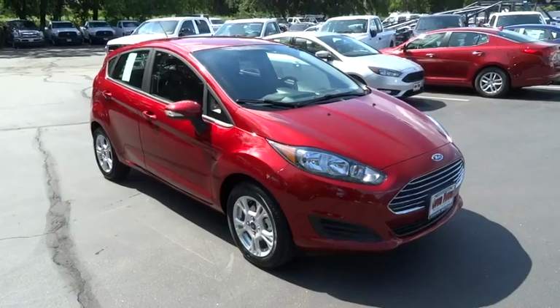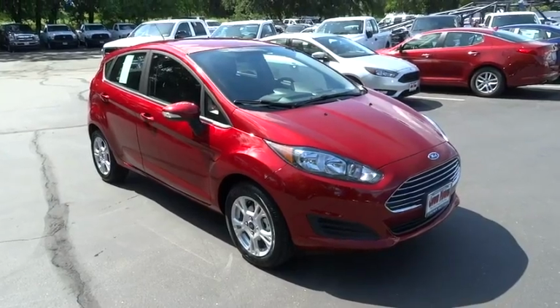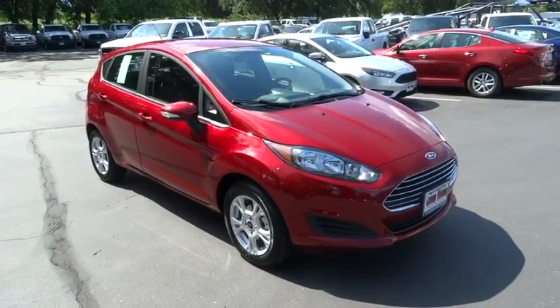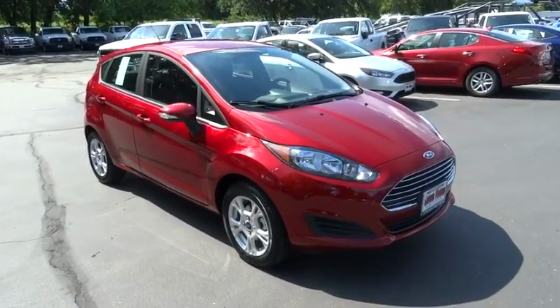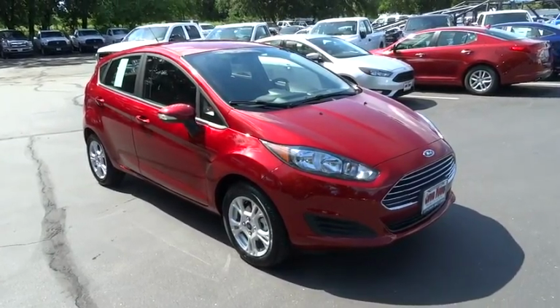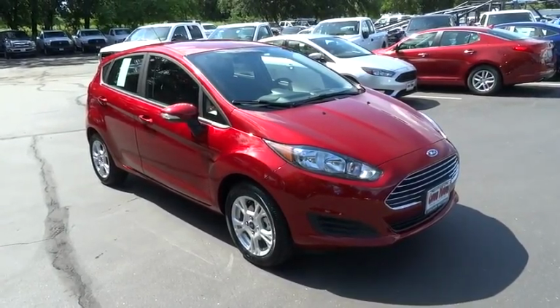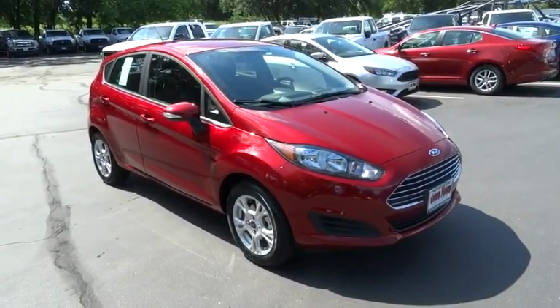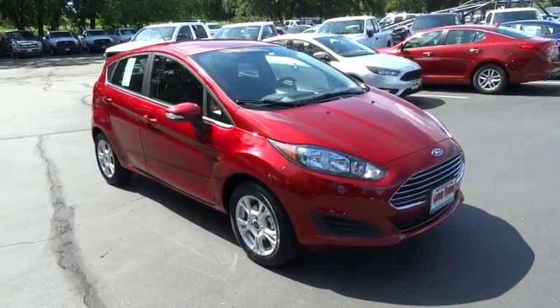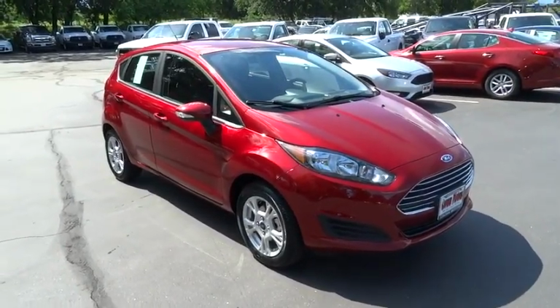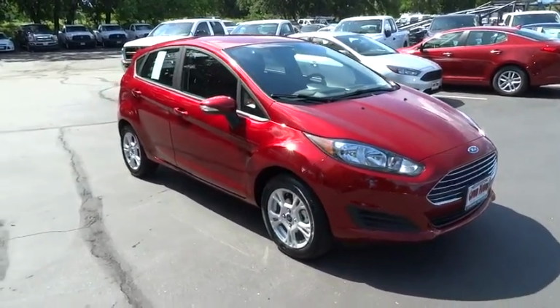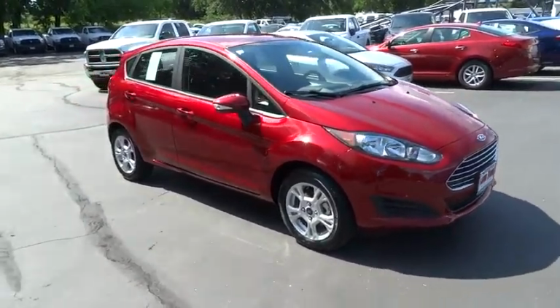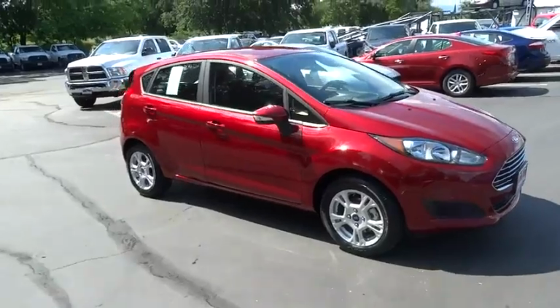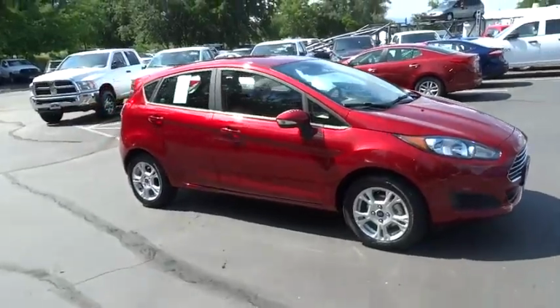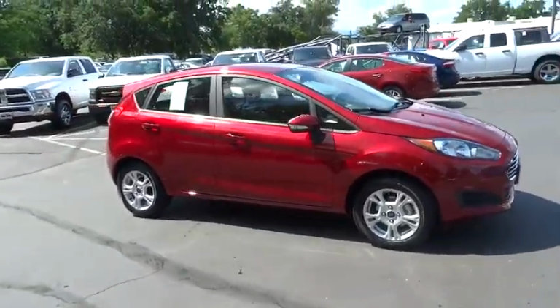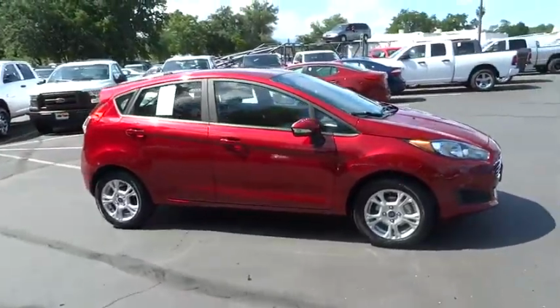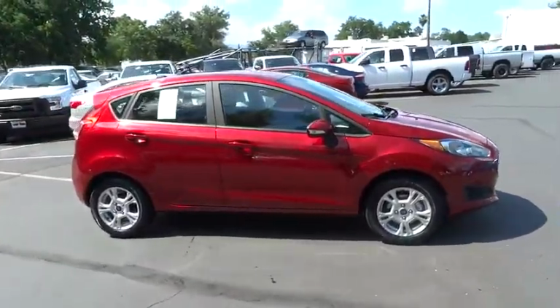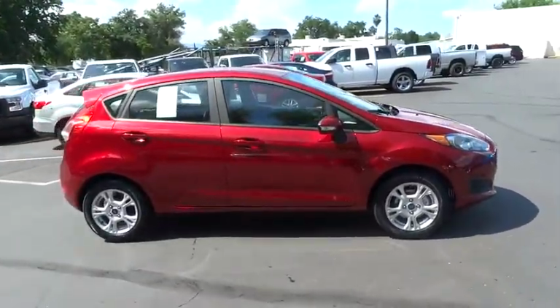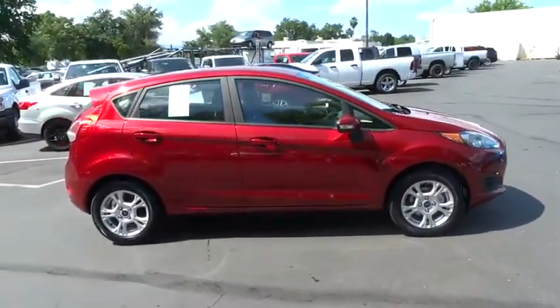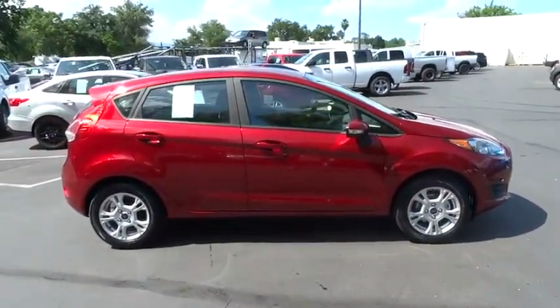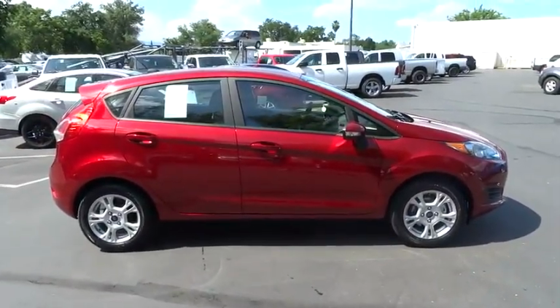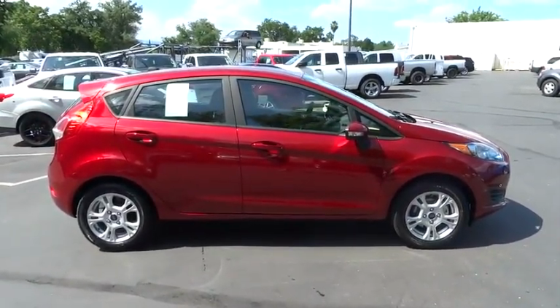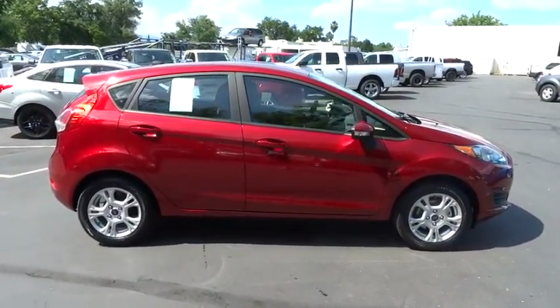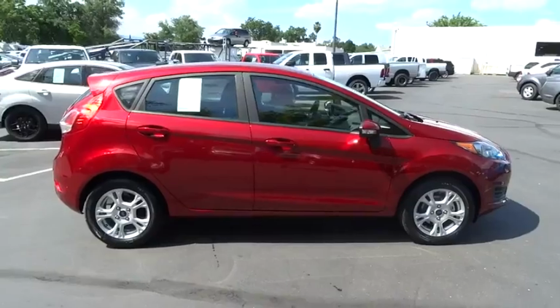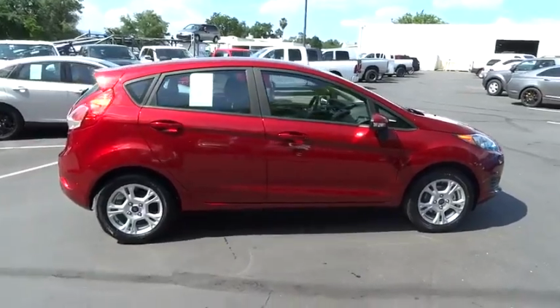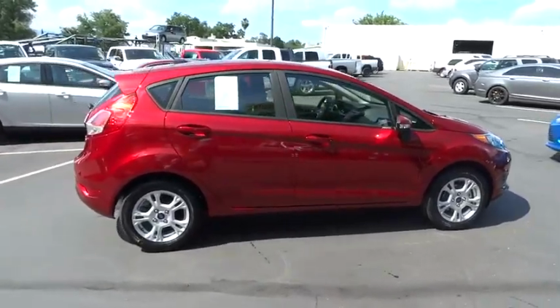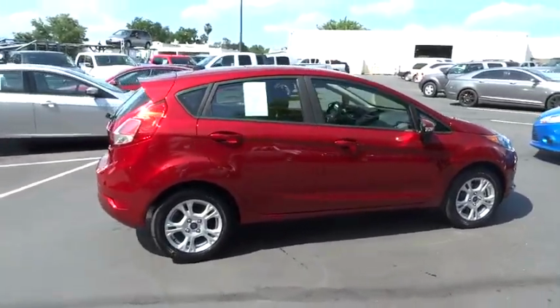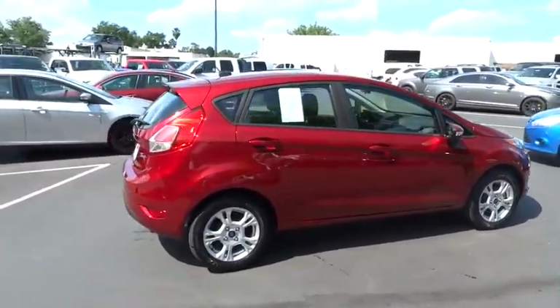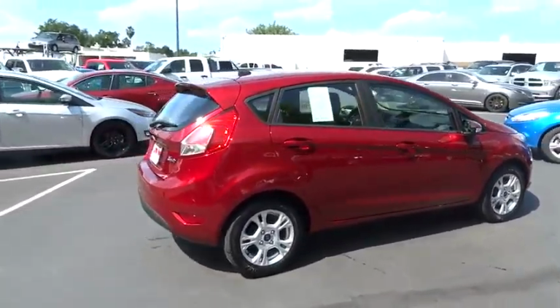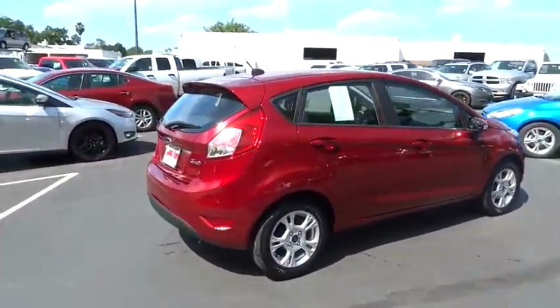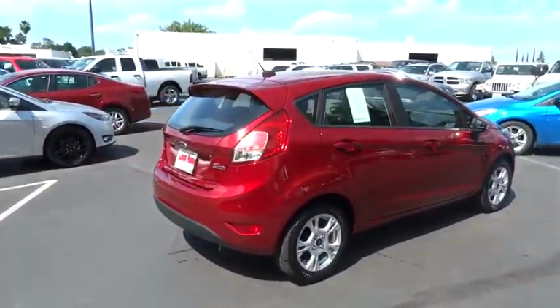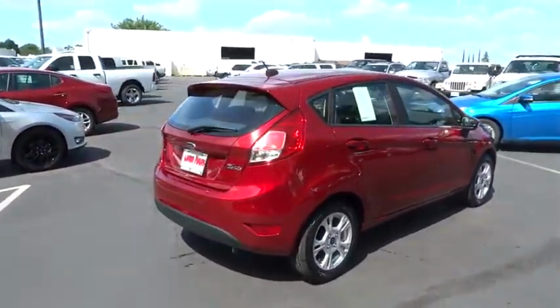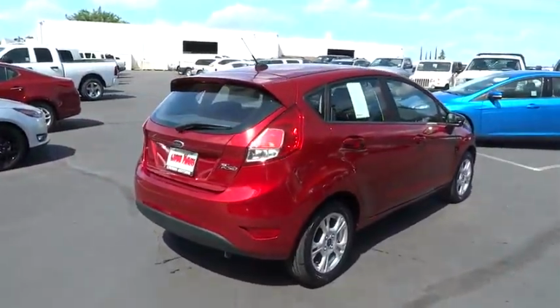2016 Ford Fiesta. Ford will be offering a wide range of options and accessories on the Fiesta in a play to make the Fiesta highly customizable to fit the preference of its drivers. Here are some of this vehicle's great options.